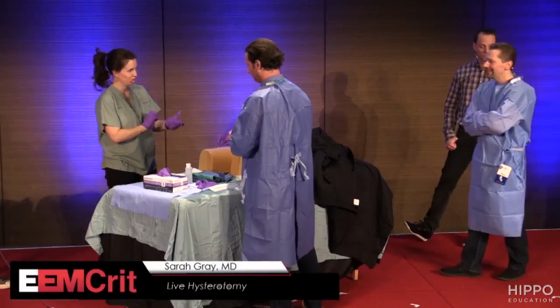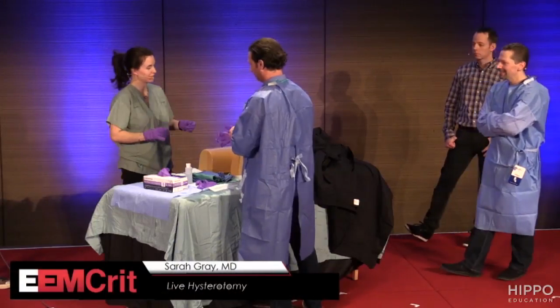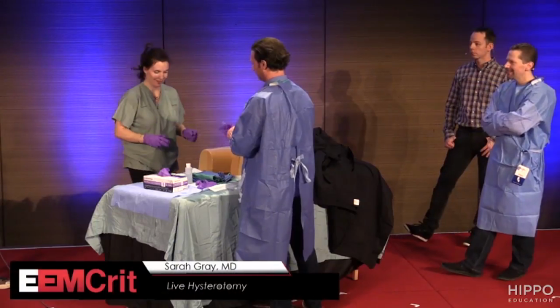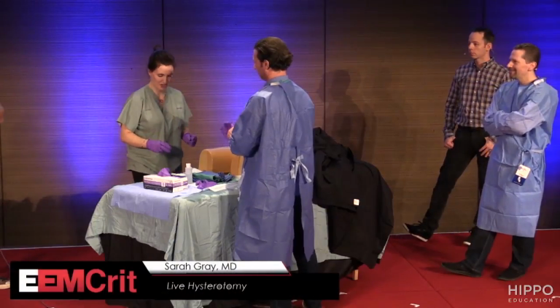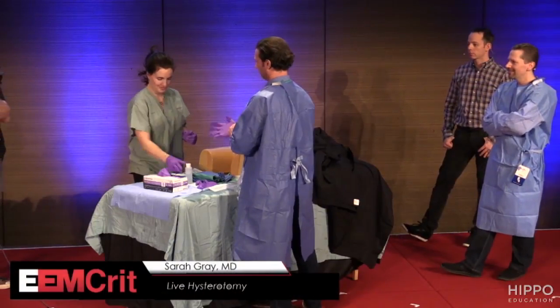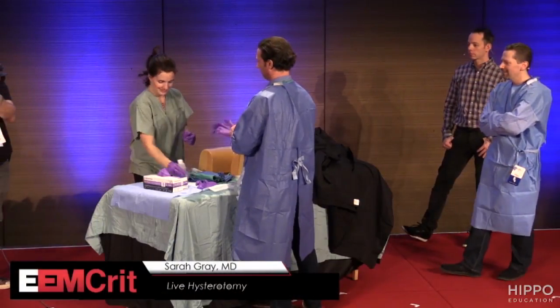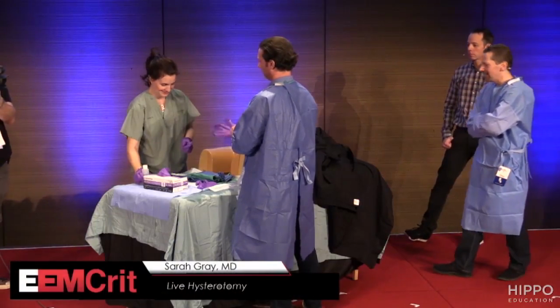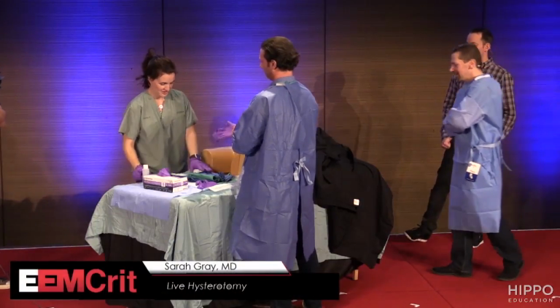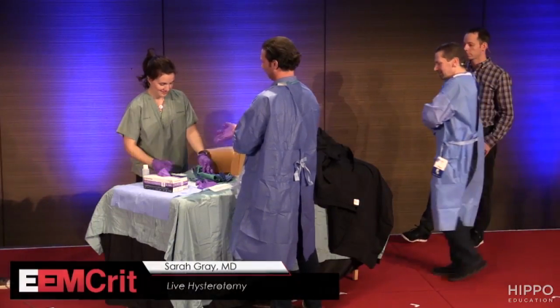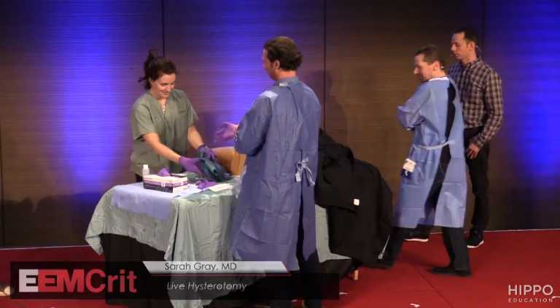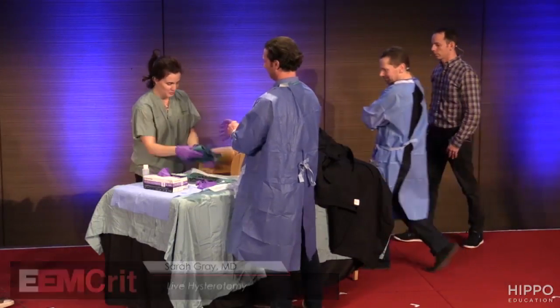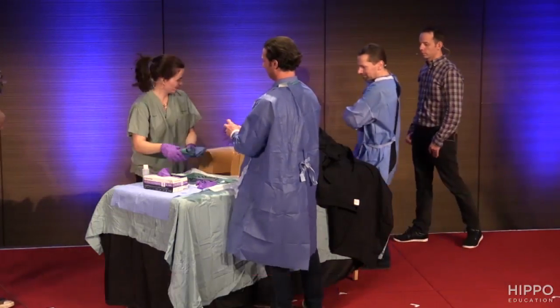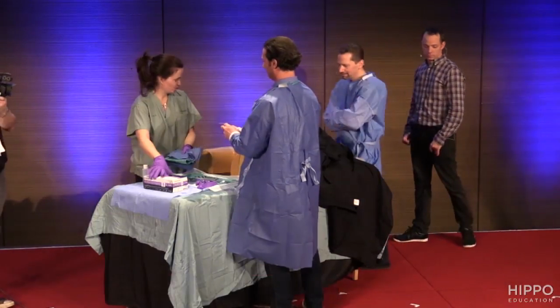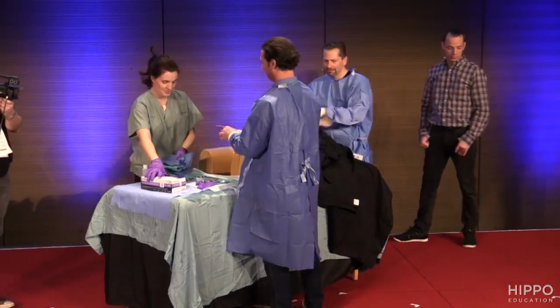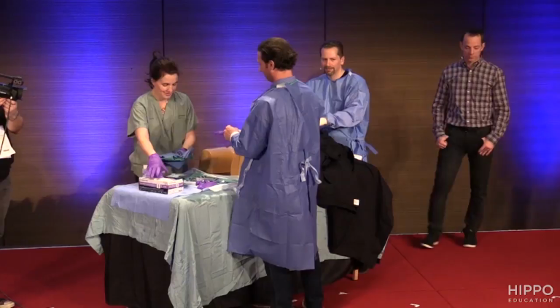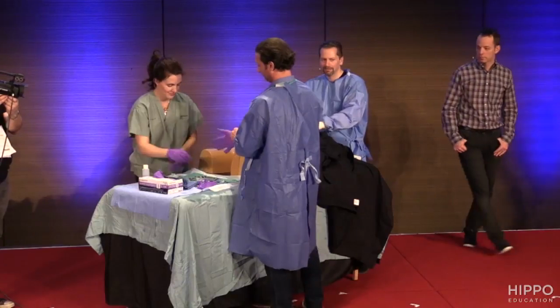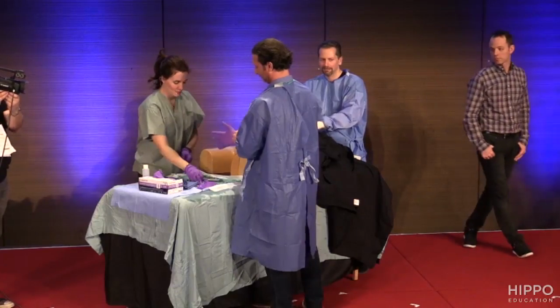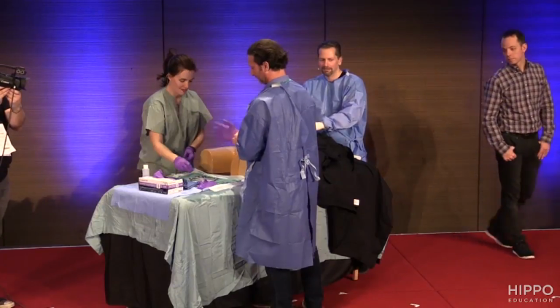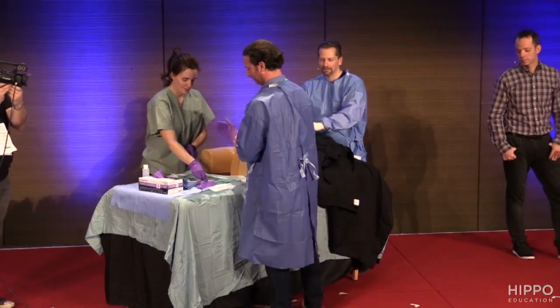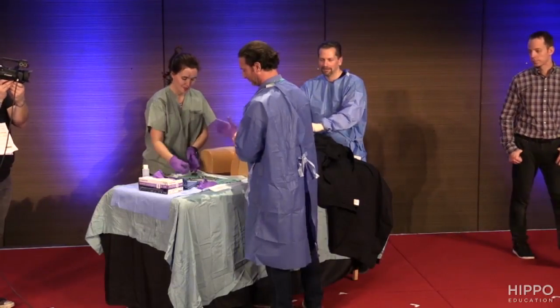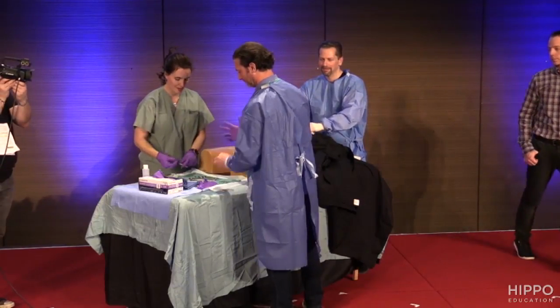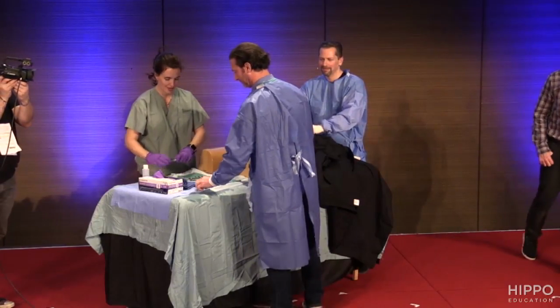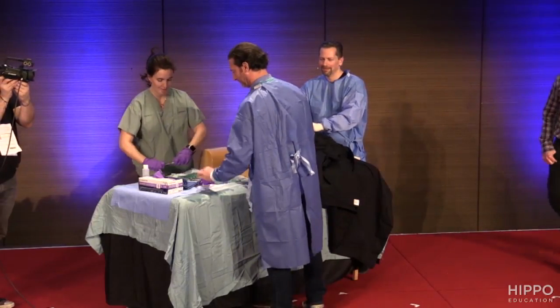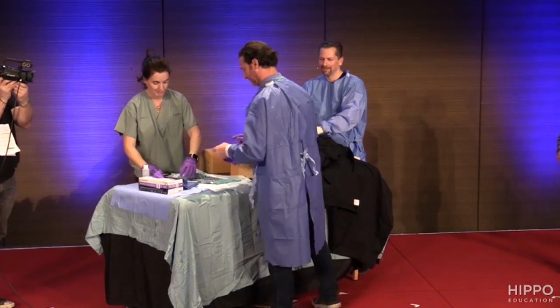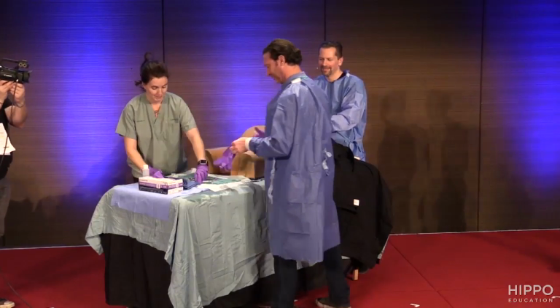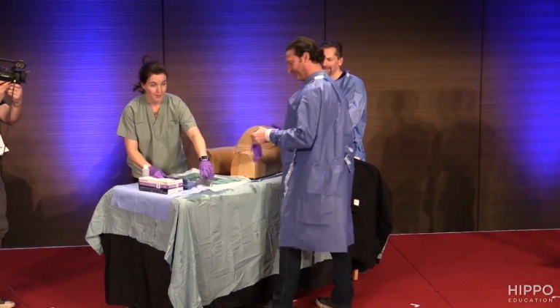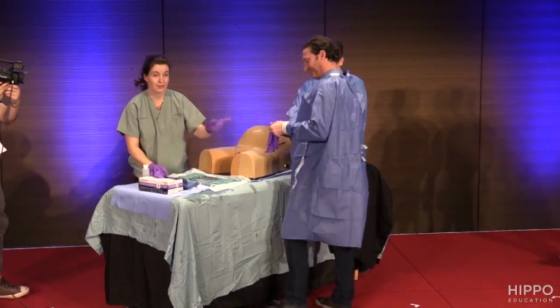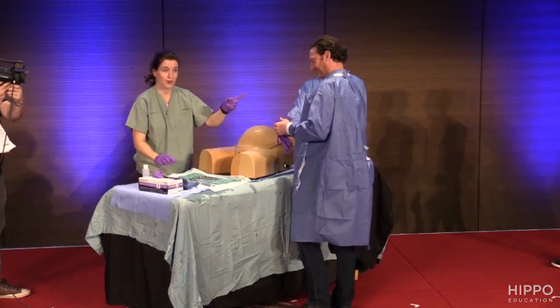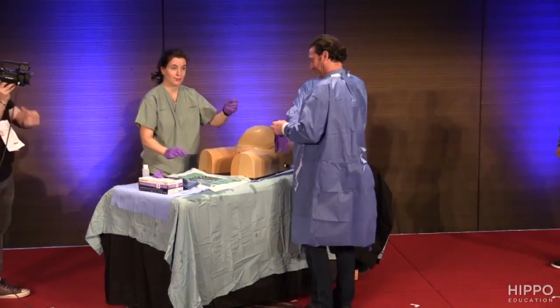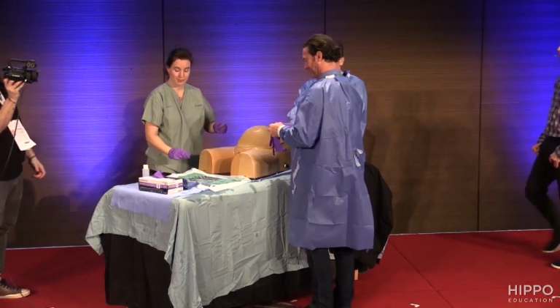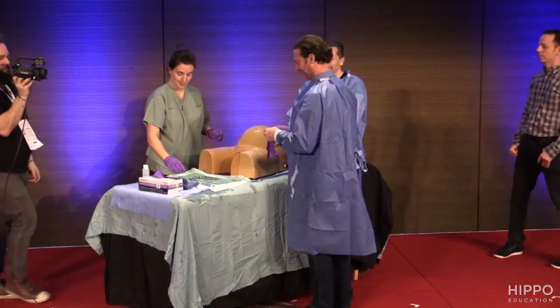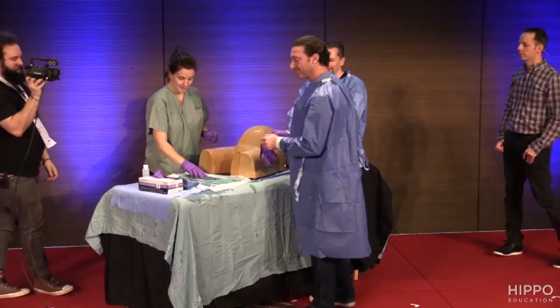You can run the arrest at the top, Scott. Do whatever you need to do up top. I have two minutes to get my gear set up. This is Brett — Brett's my sim guy.